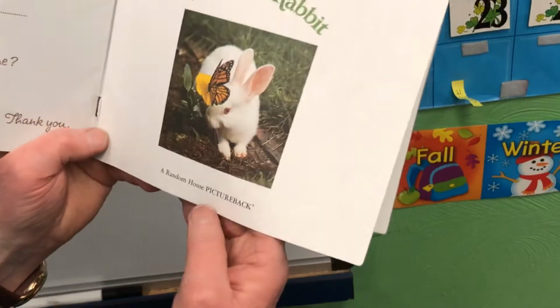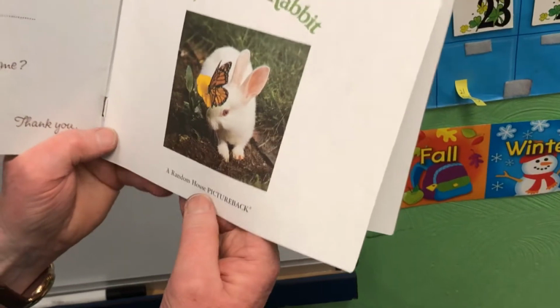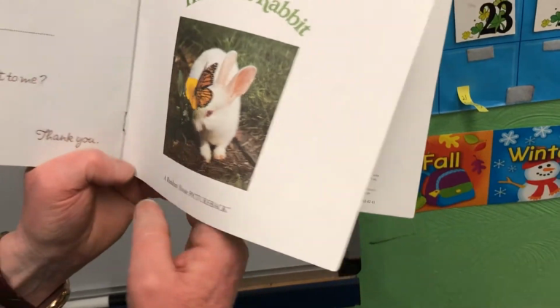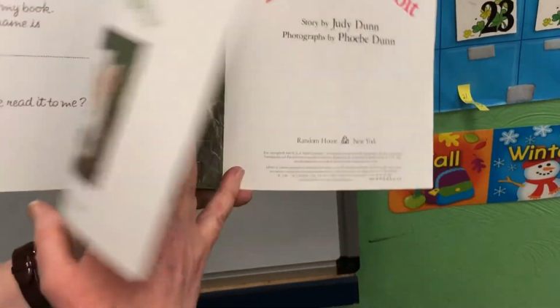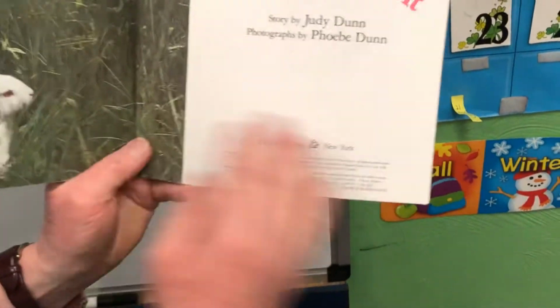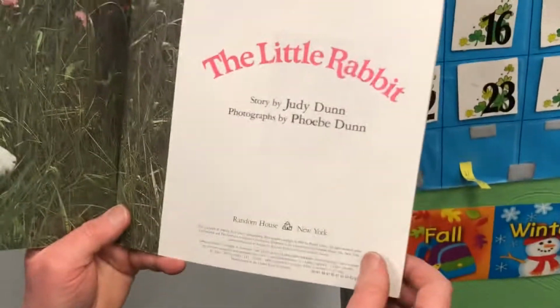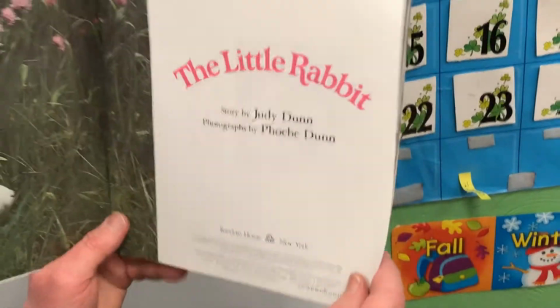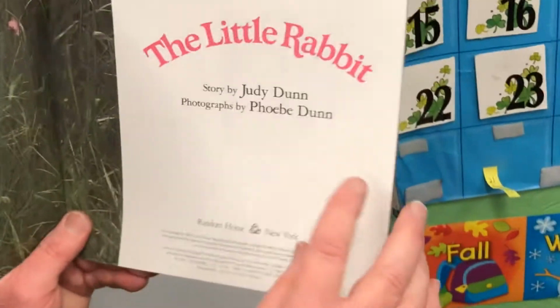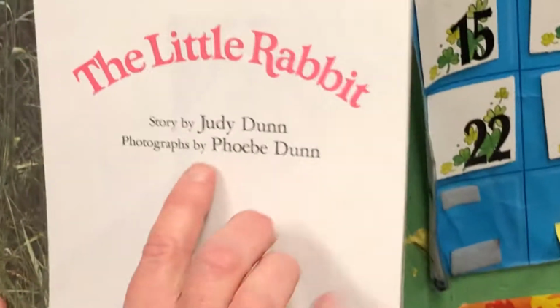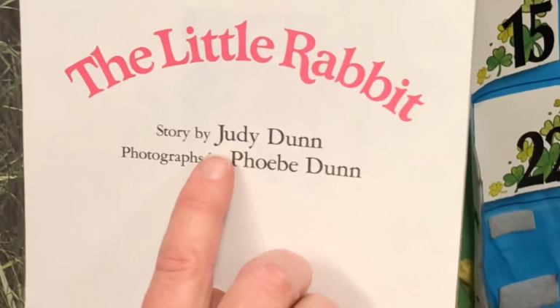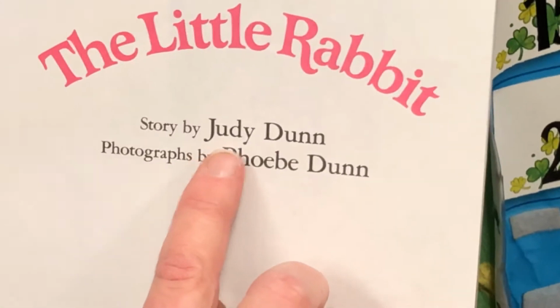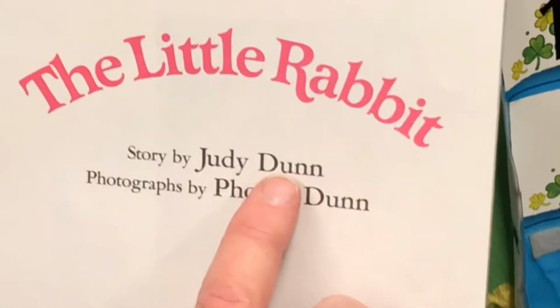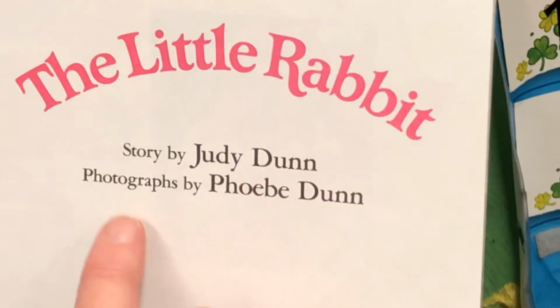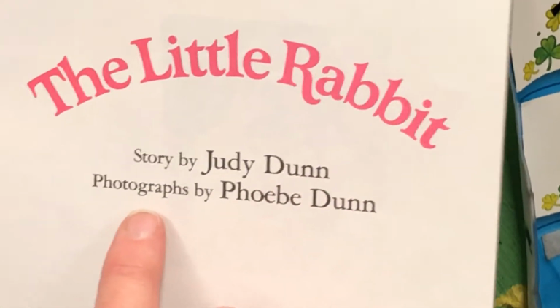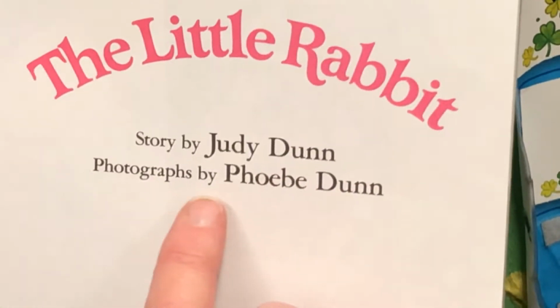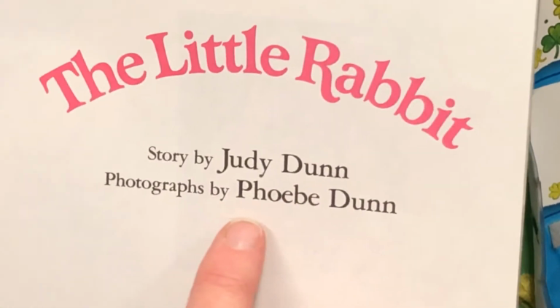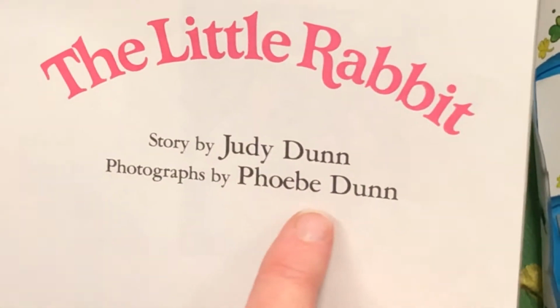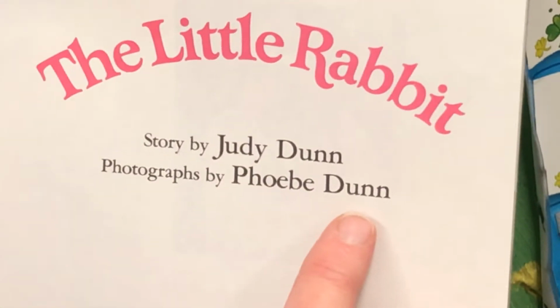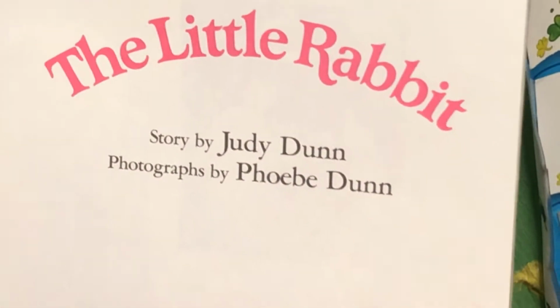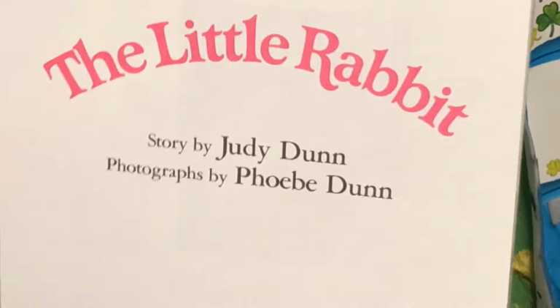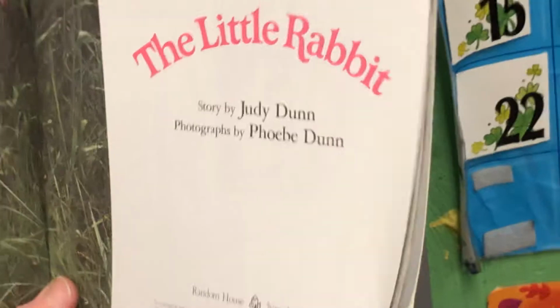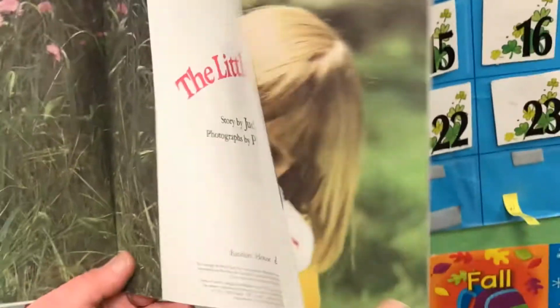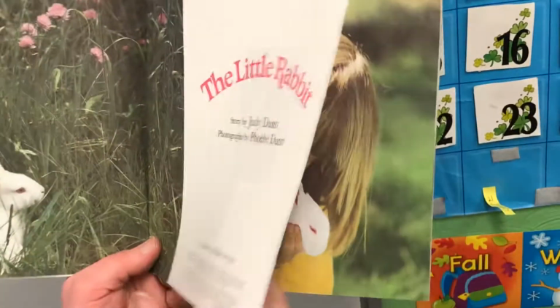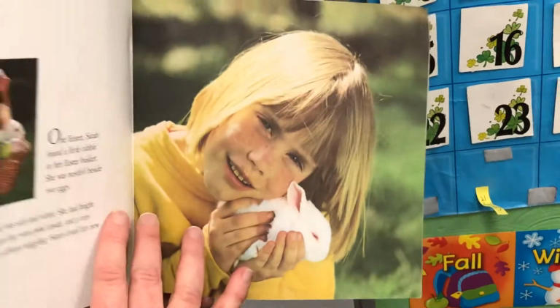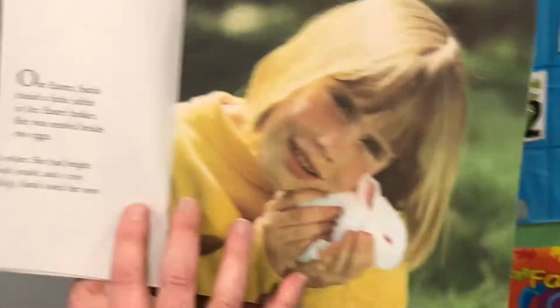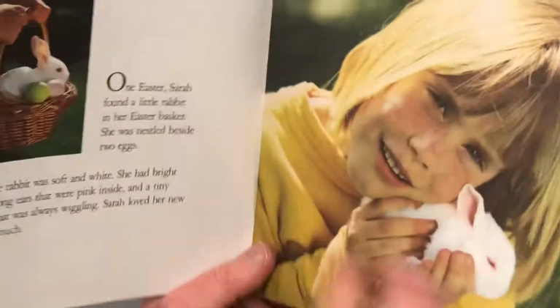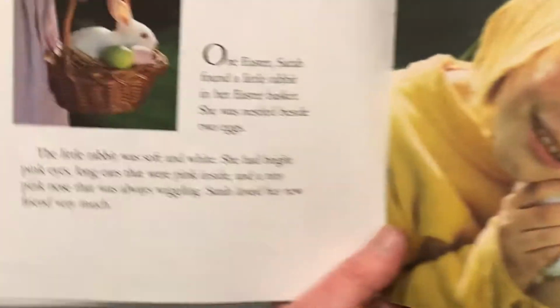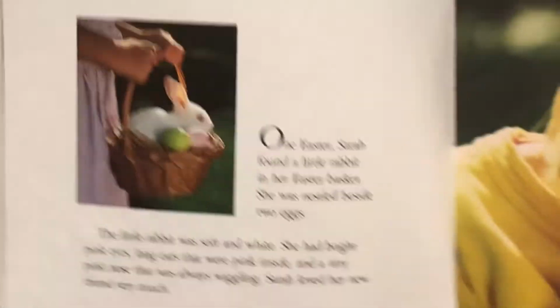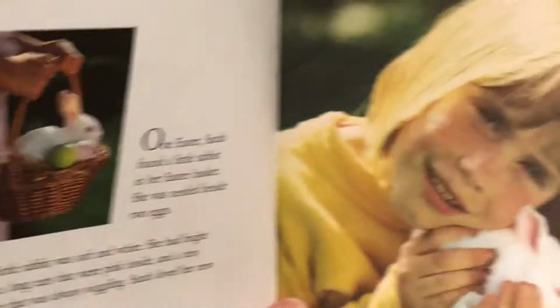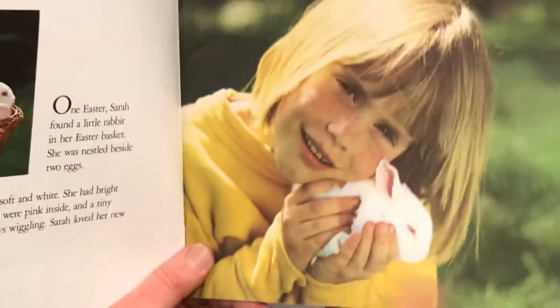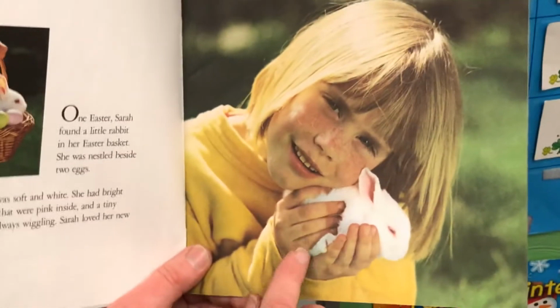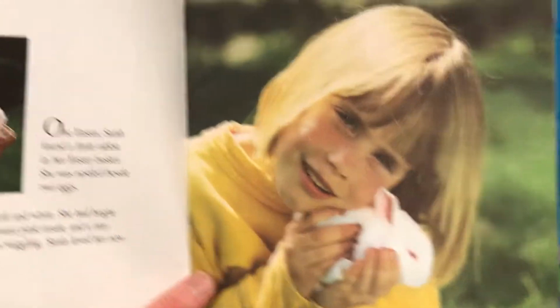It's a Random House picture book. Here's the author. The story is by Judy Dunn and the photography is by Phoebe Dunn. So these aren't pictures that we draw — these are pictures somebody took with a camera.